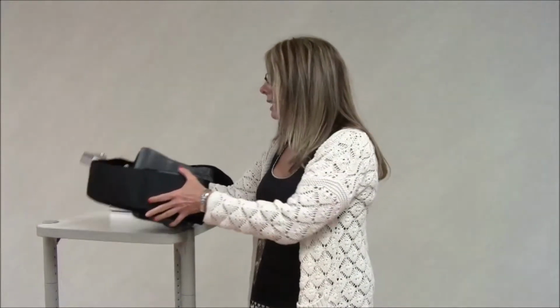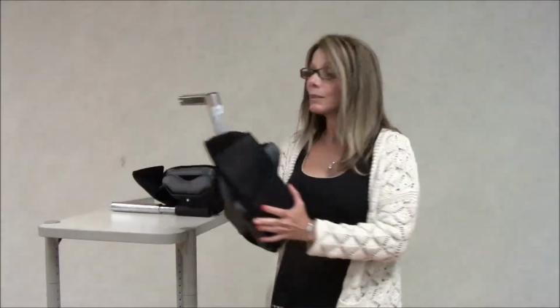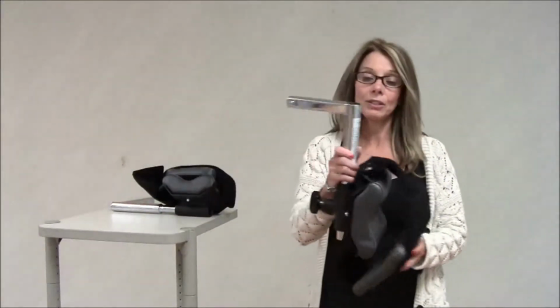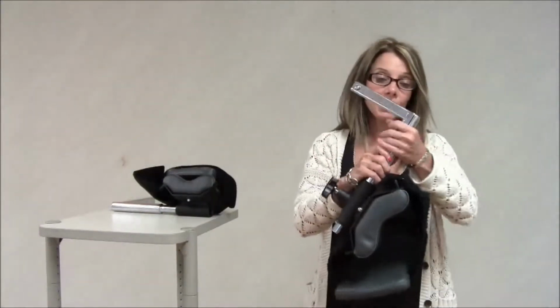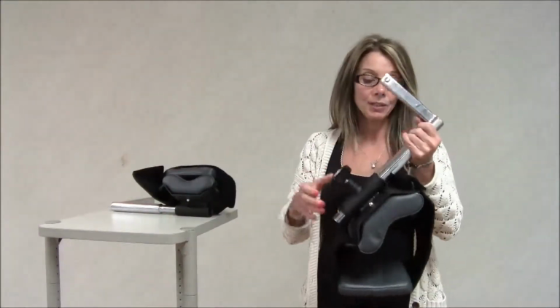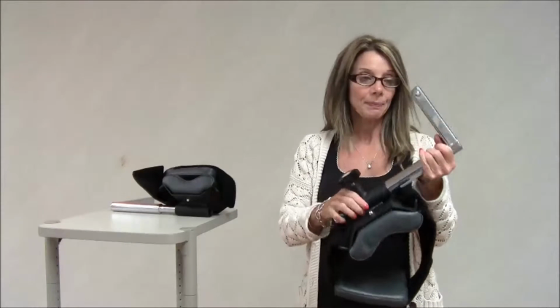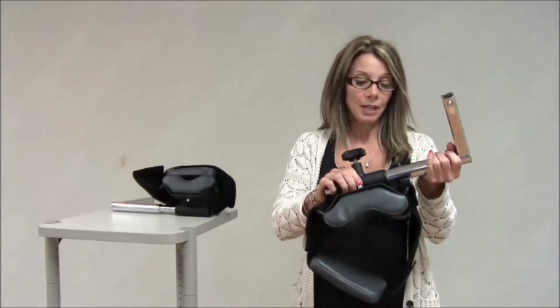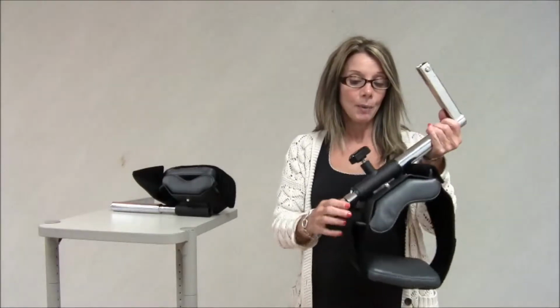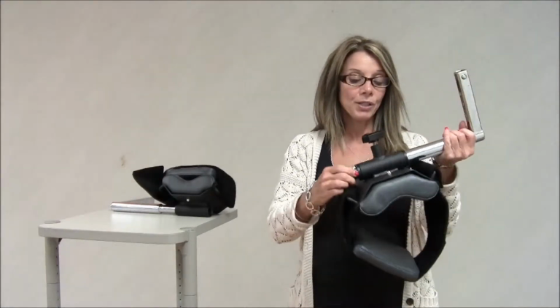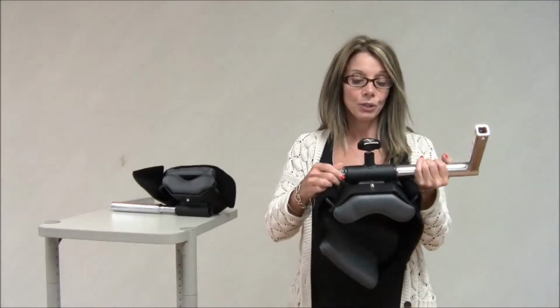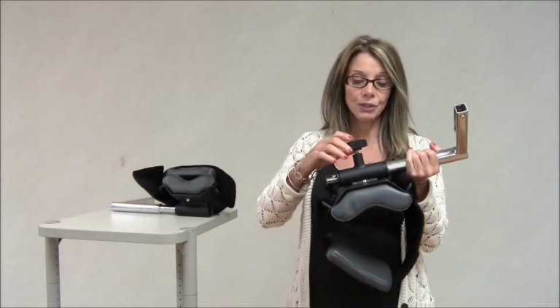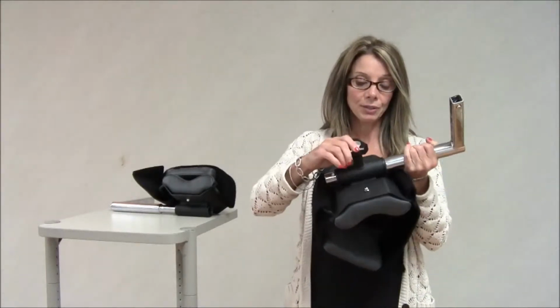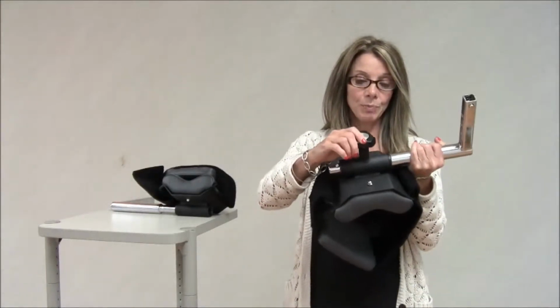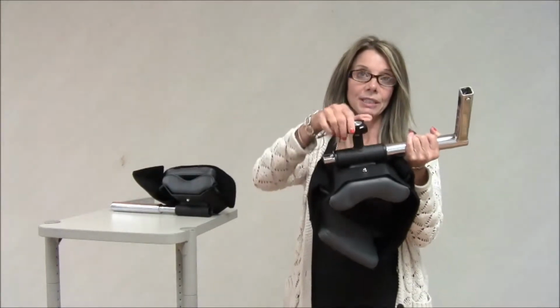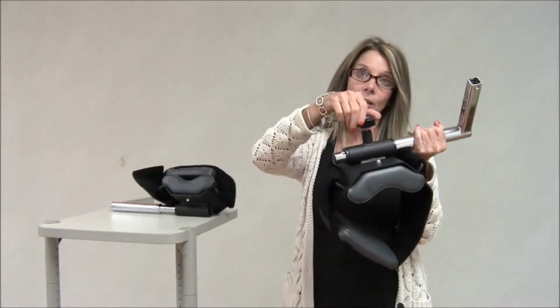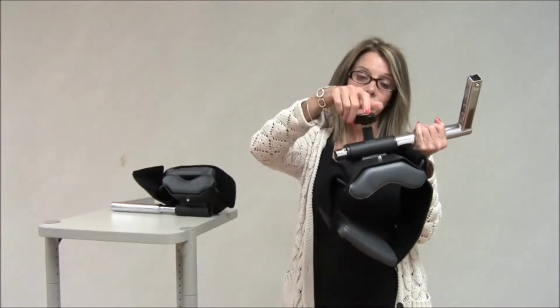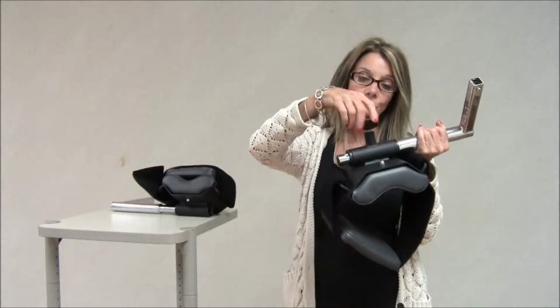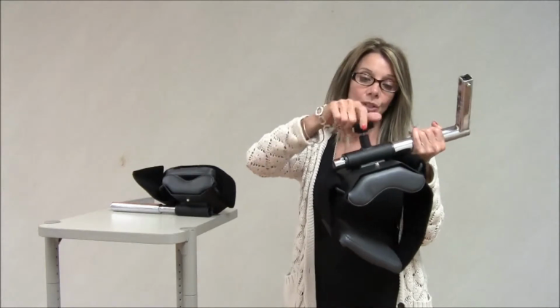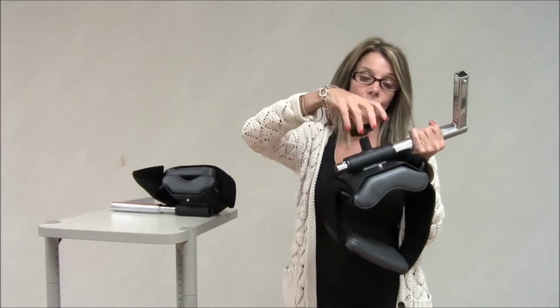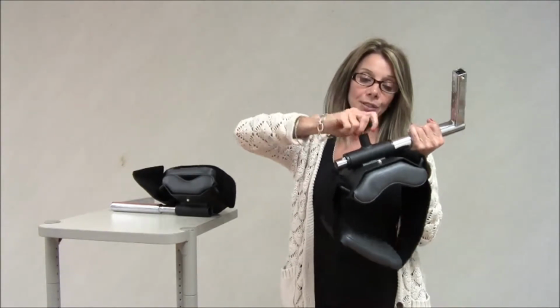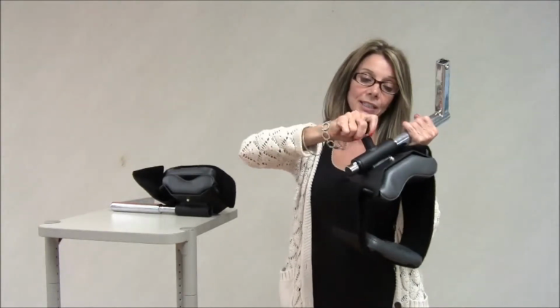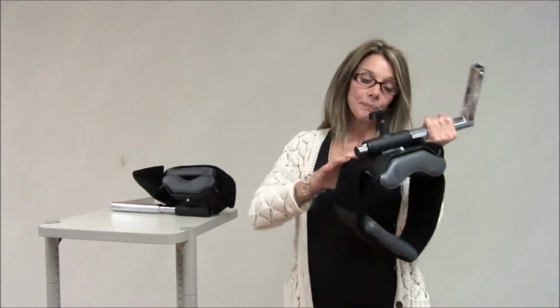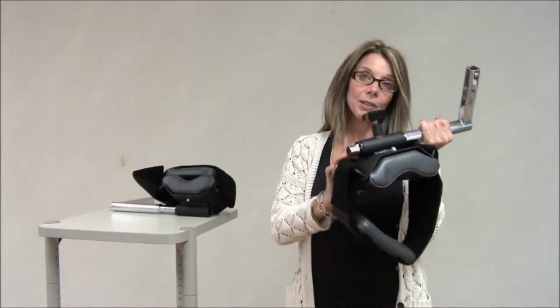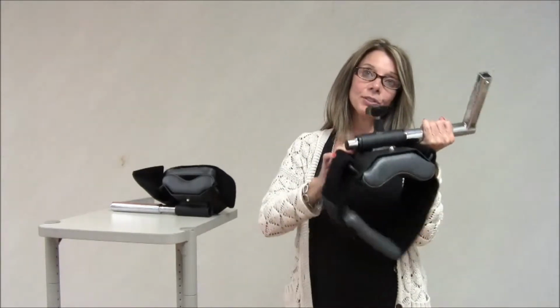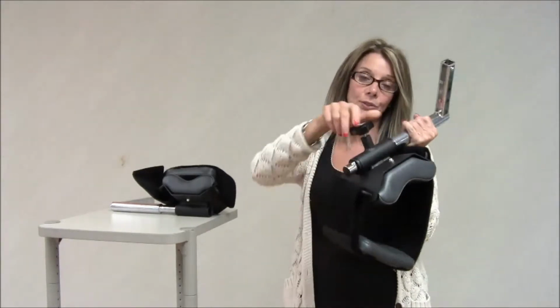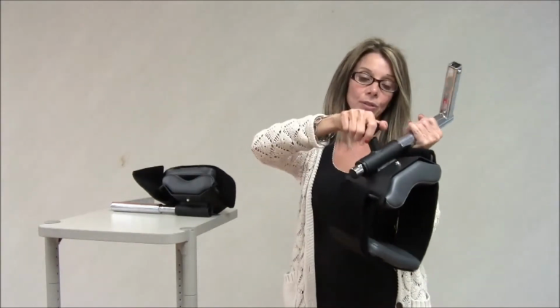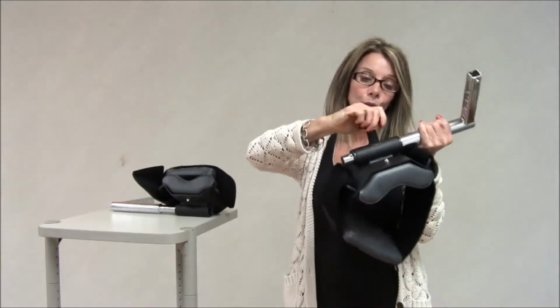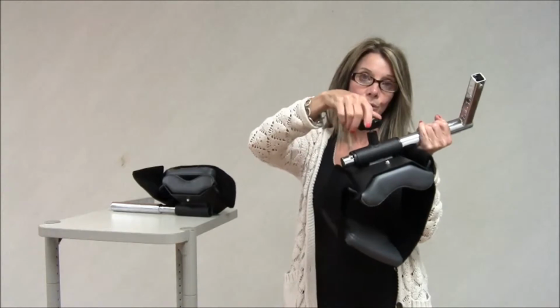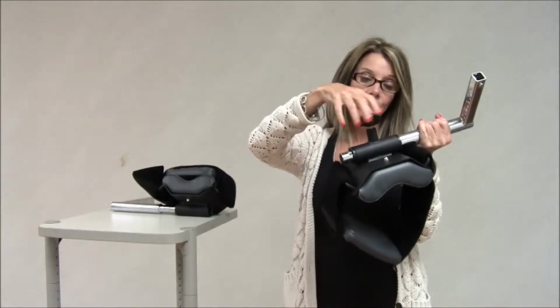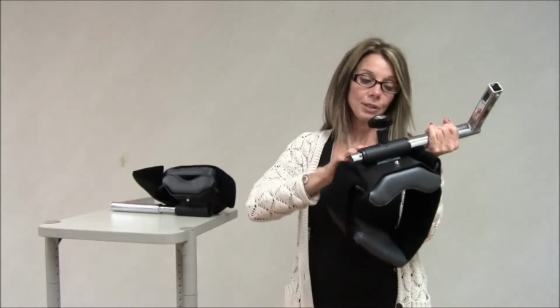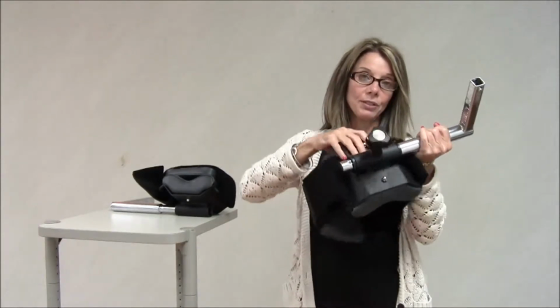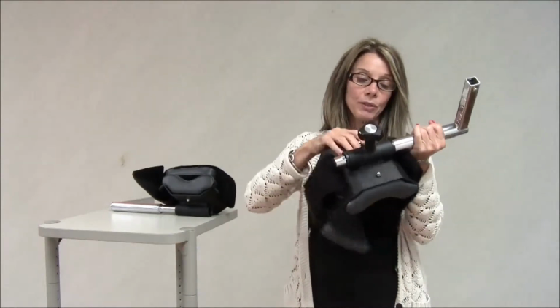This is the pediatric attachment. One of the largest features that's most apparent is this knob here. It swivels. You can tighten it up so that the pads do not swivel, or you can loosen it so that the pad does swivel.